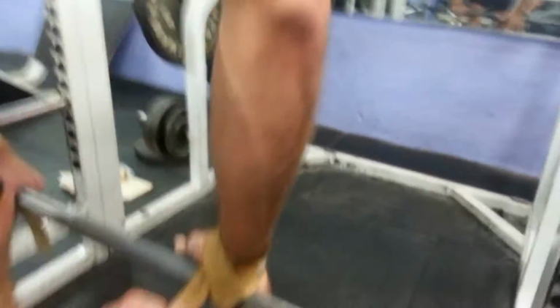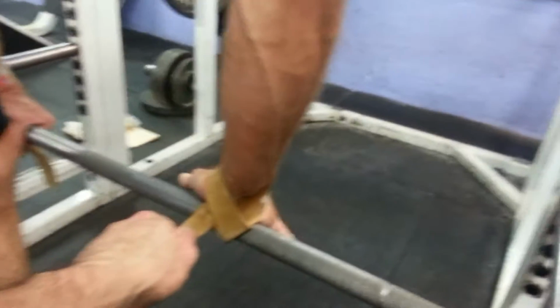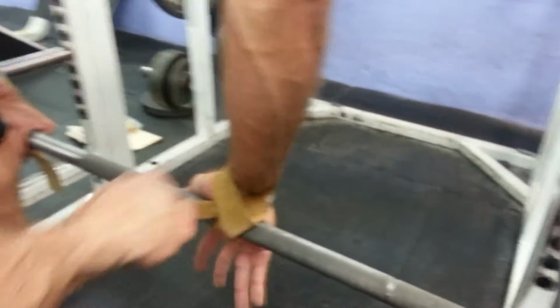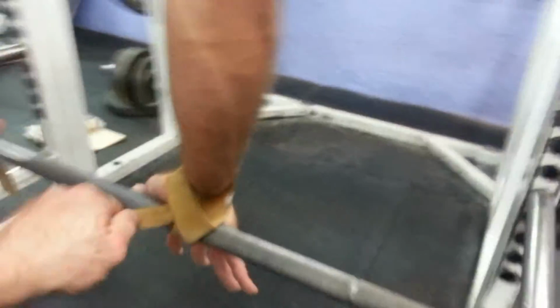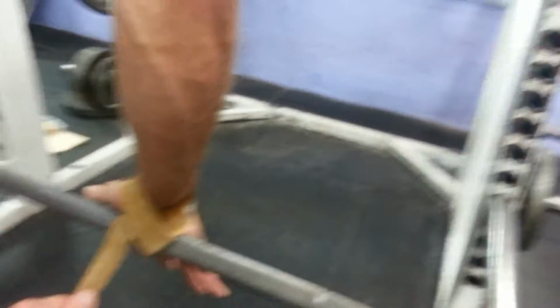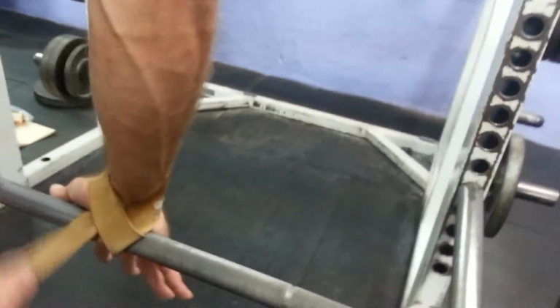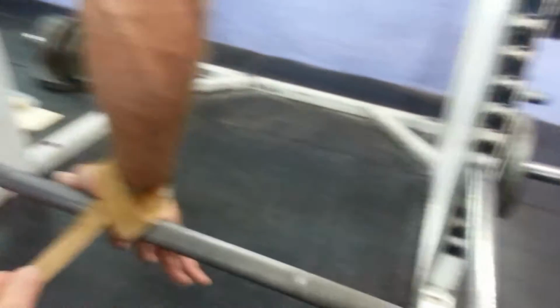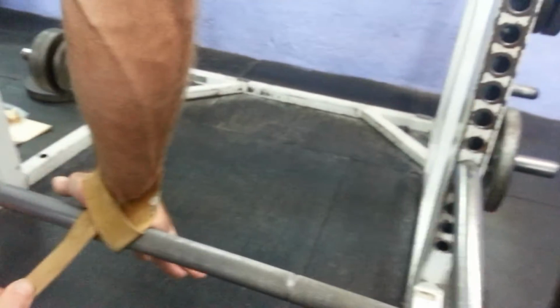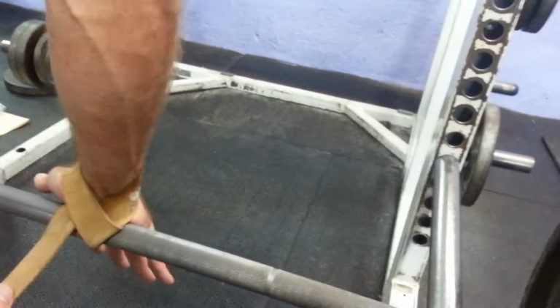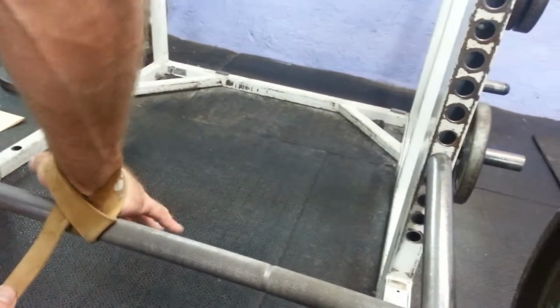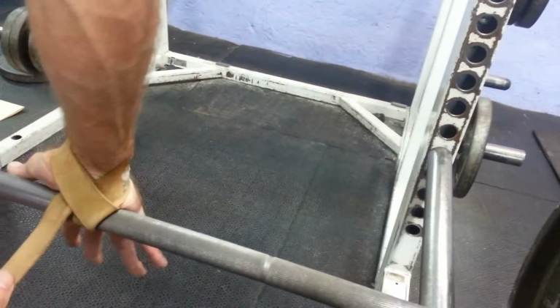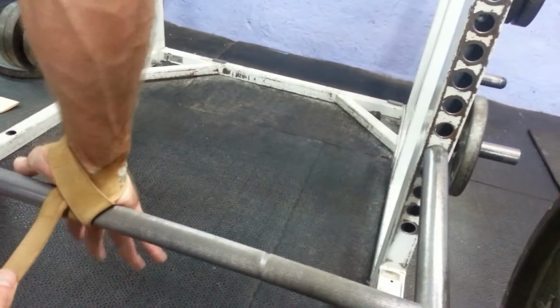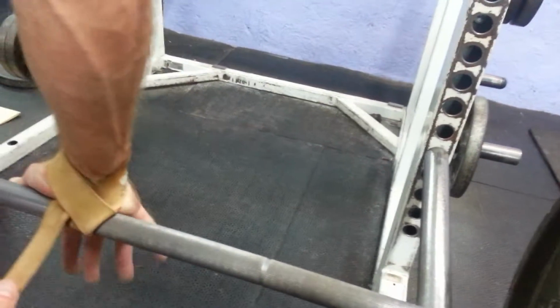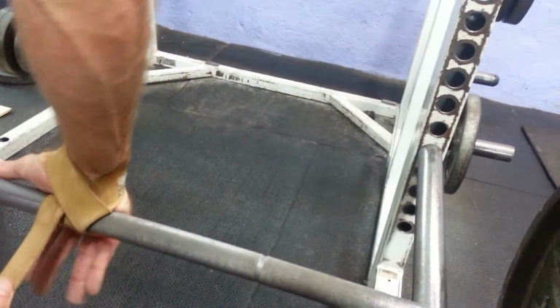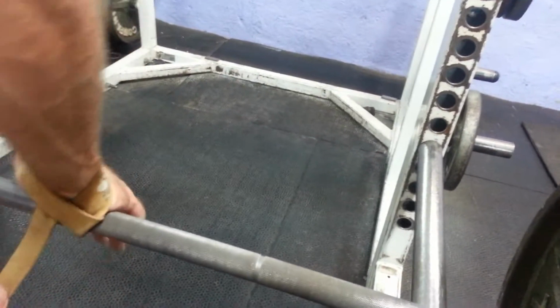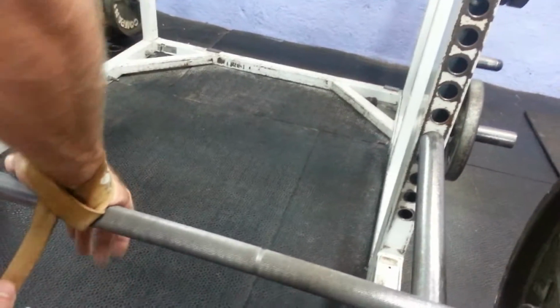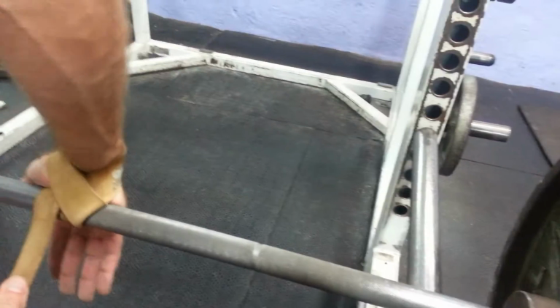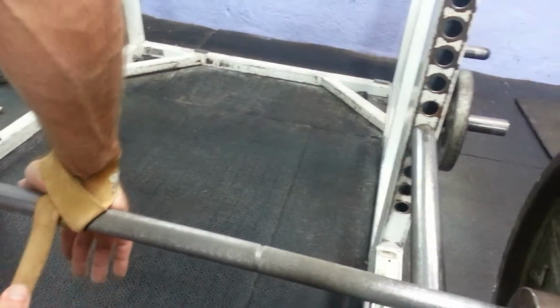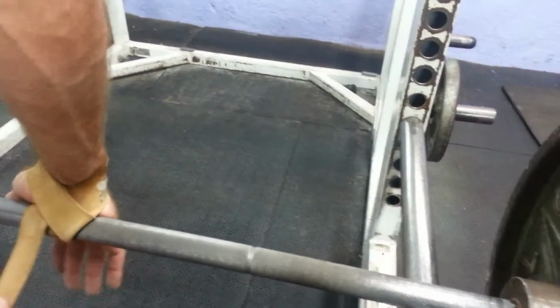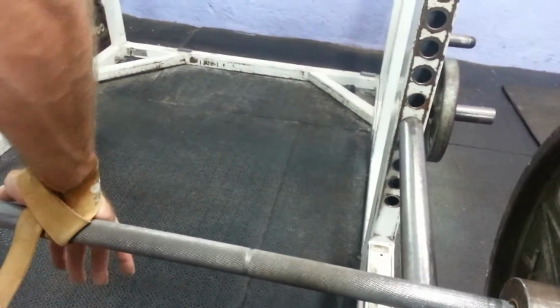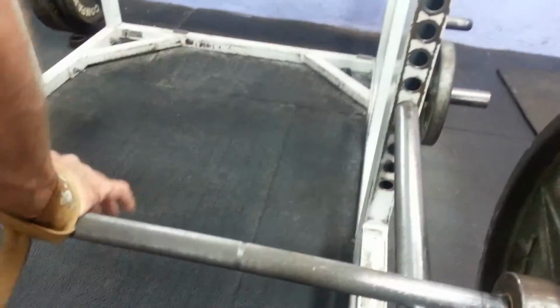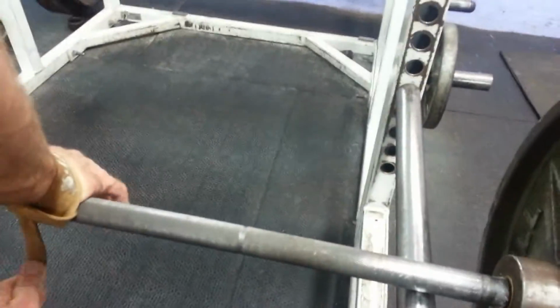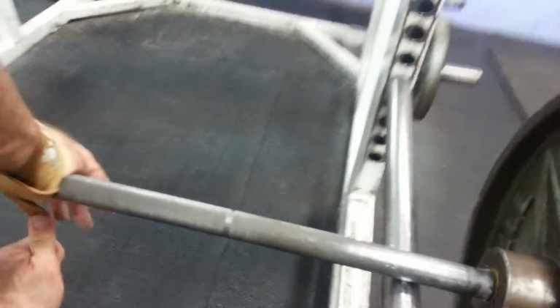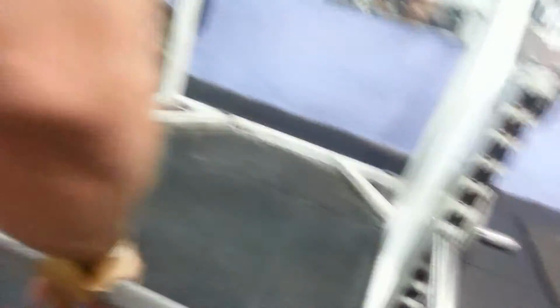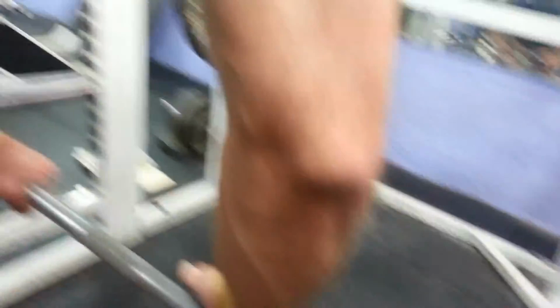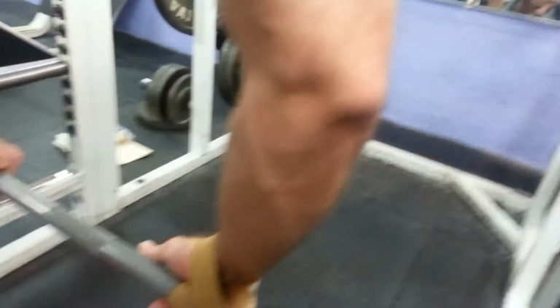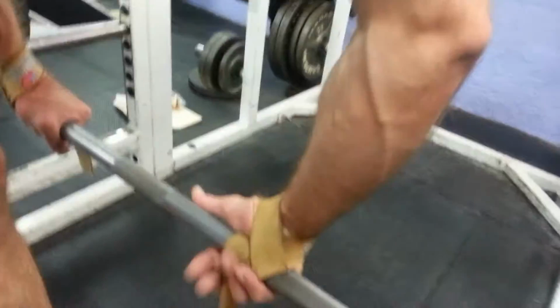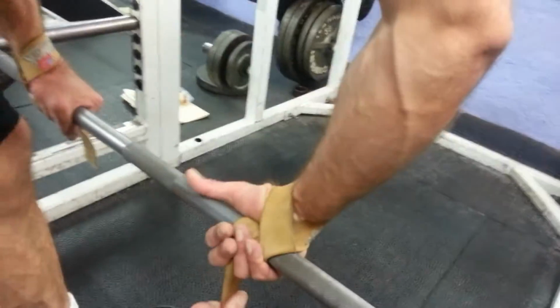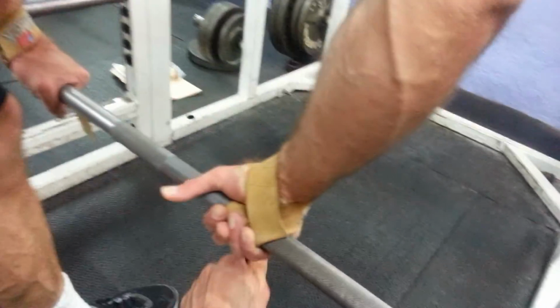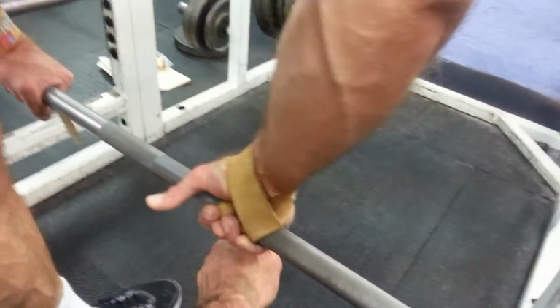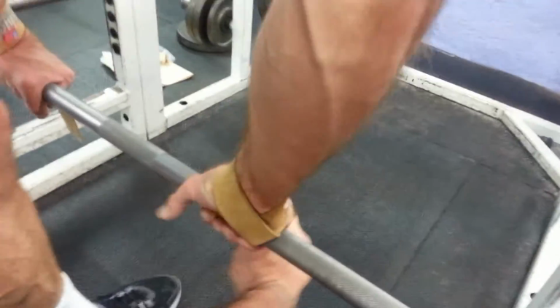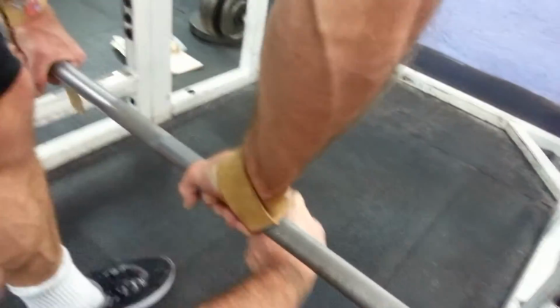Tighten. Roll that bar — roll it backwards, sorry, roll it towards you. Now we're gonna put that hand through.